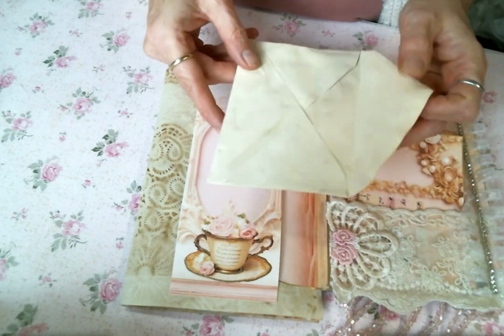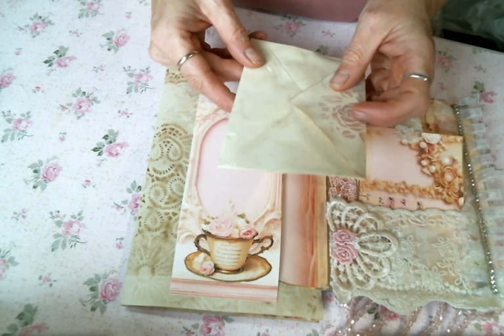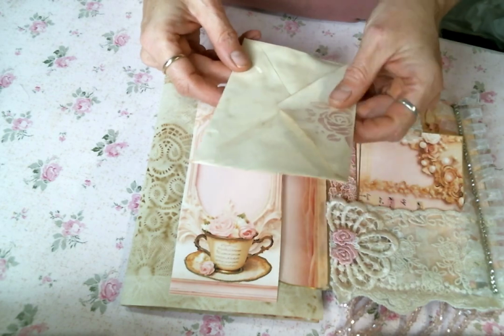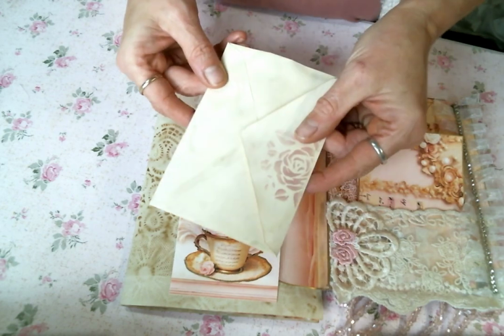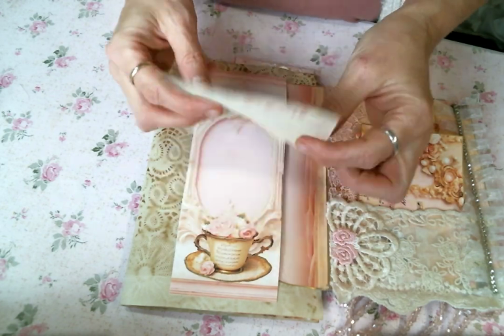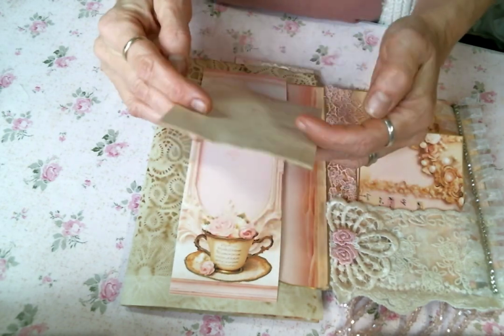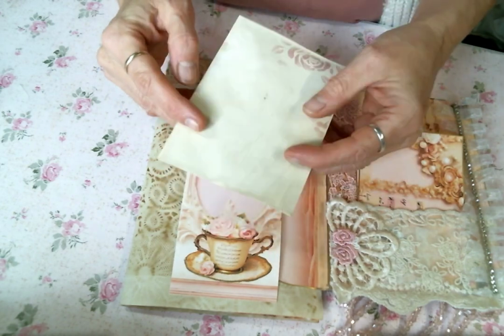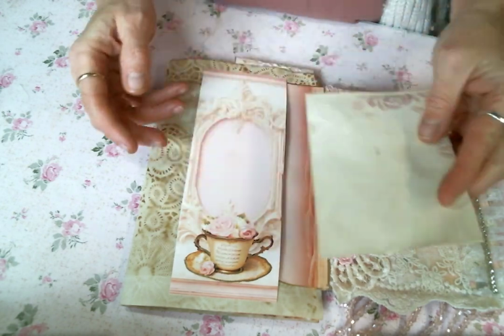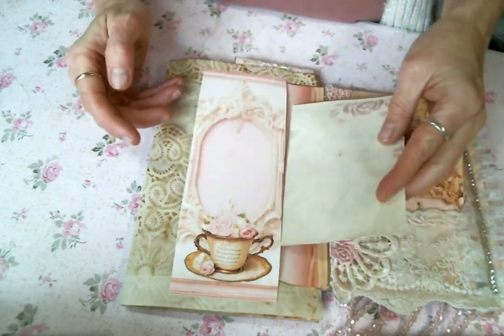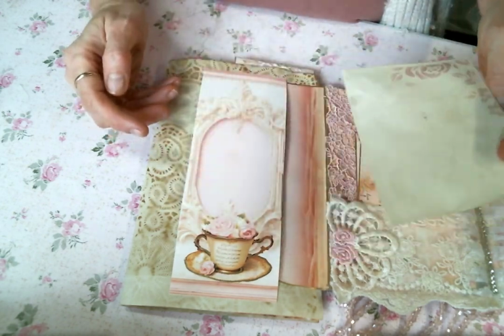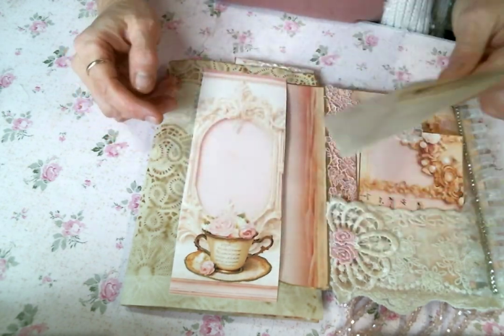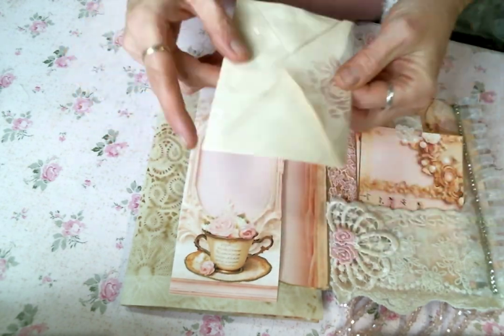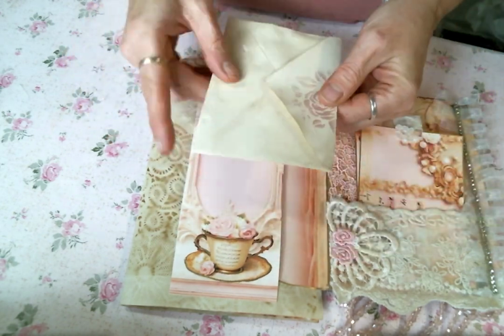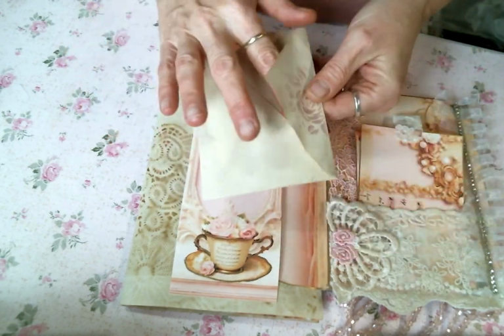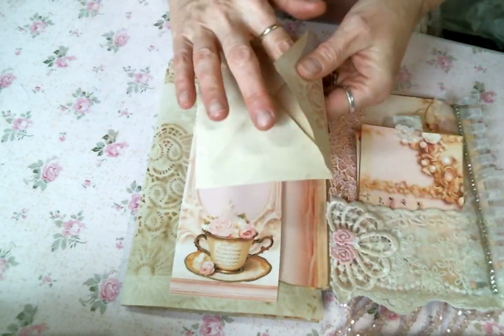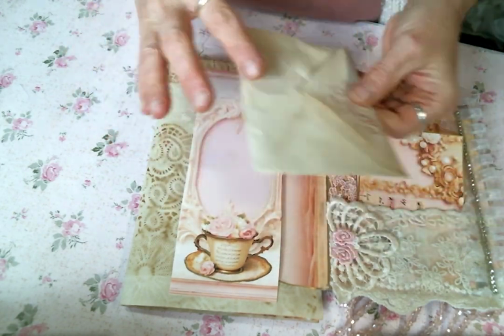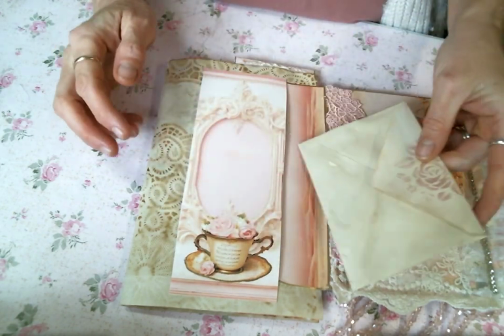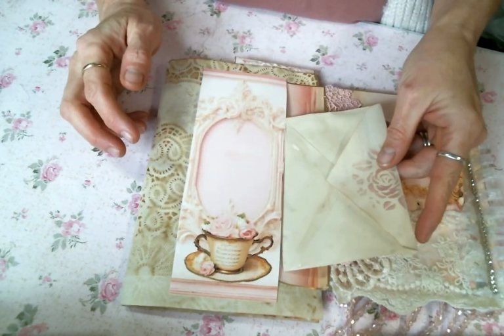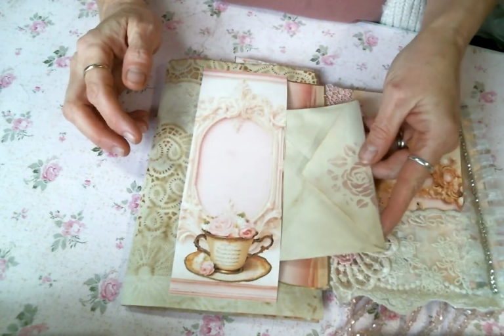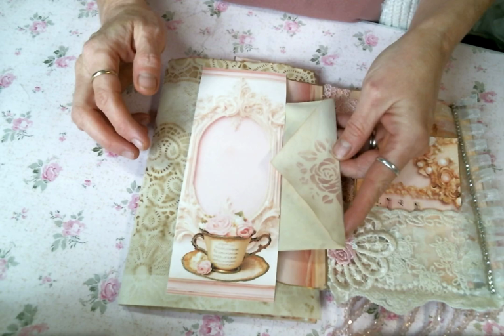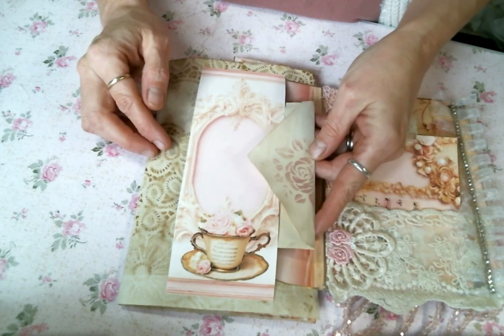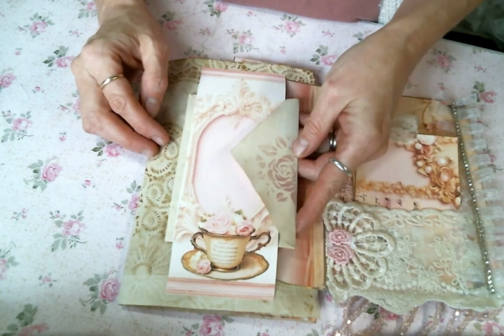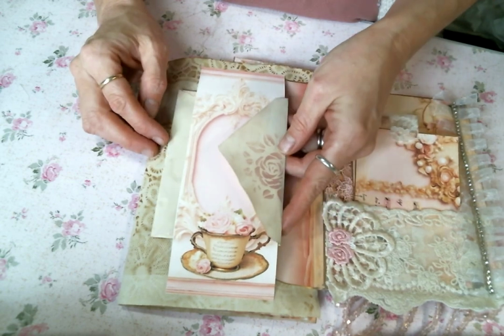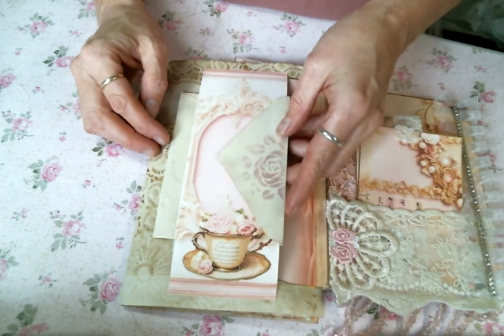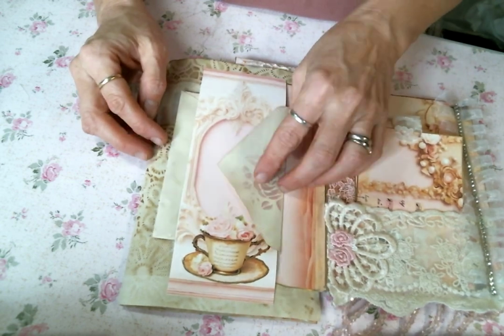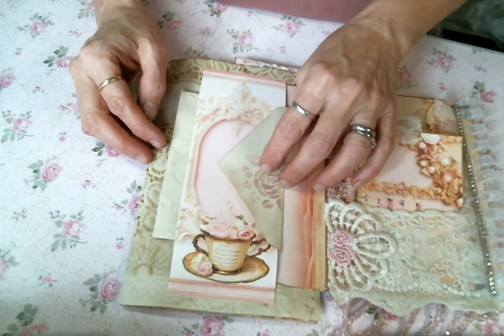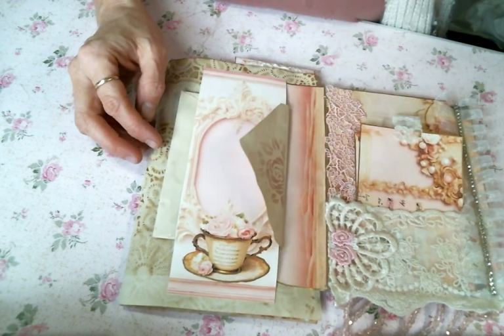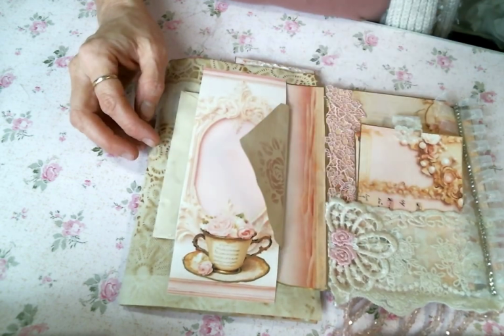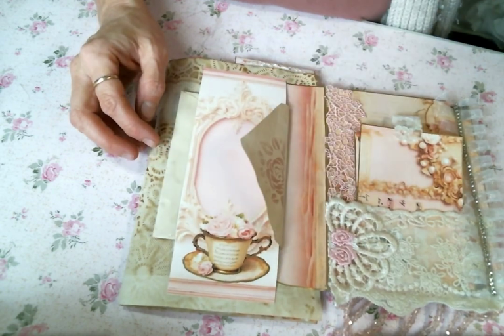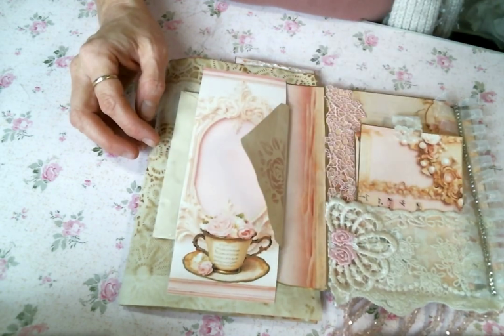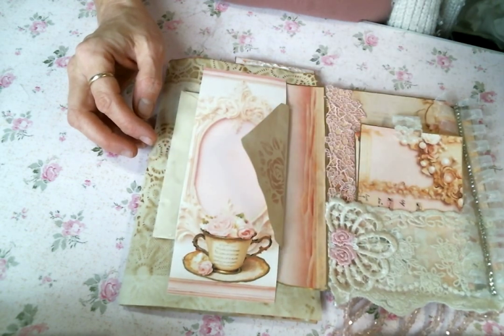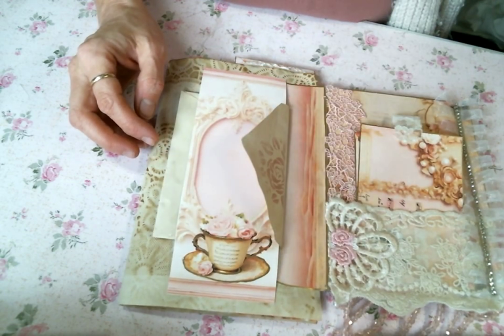I used this beautiful piece from the kit to make a belly band, and then I just stuck this envelope in there. I'm going to put a personal note in there for the recipient.